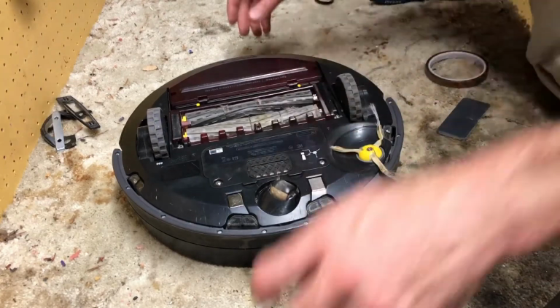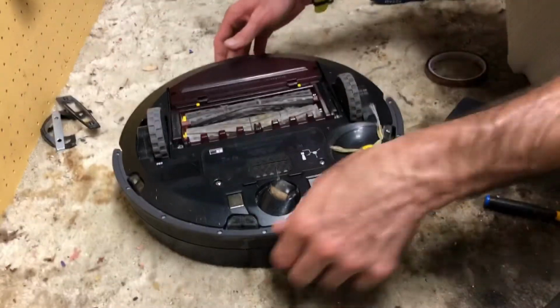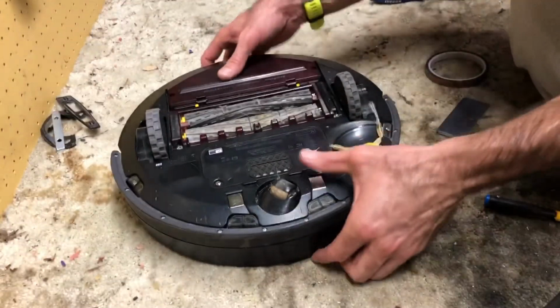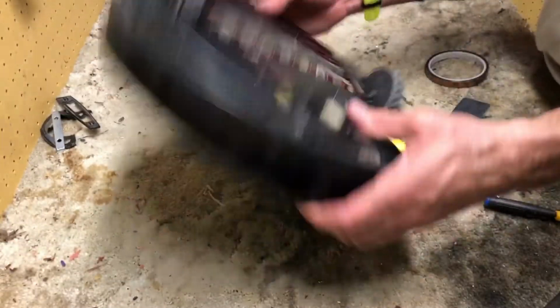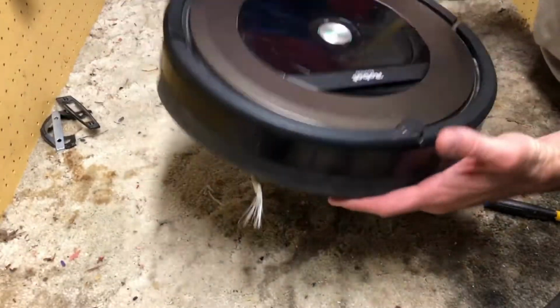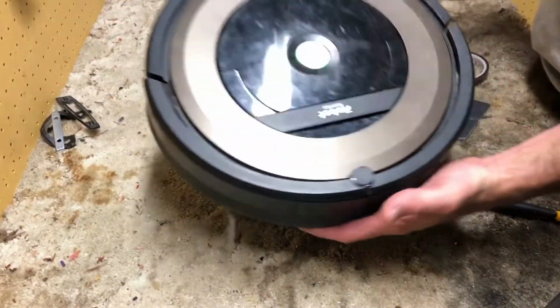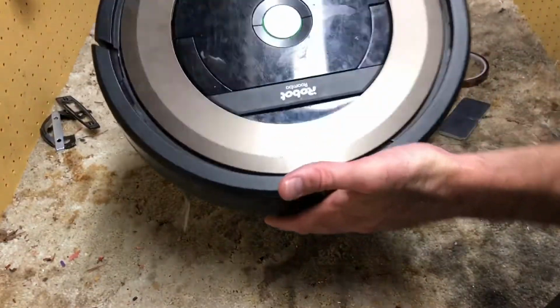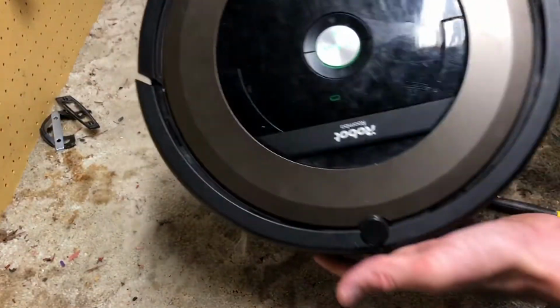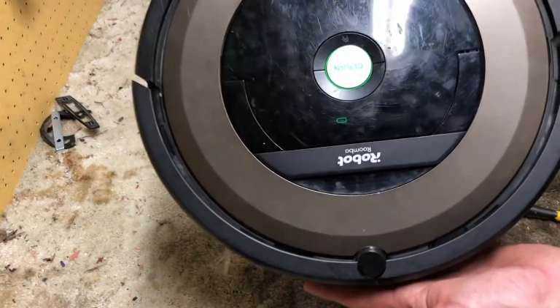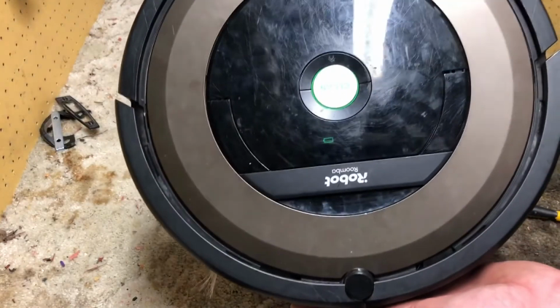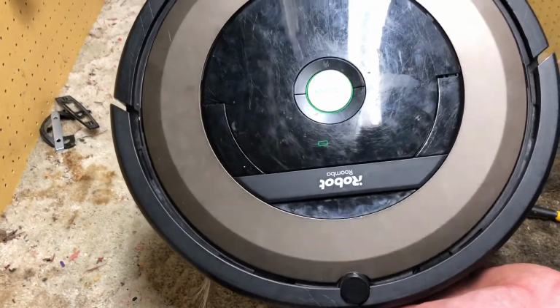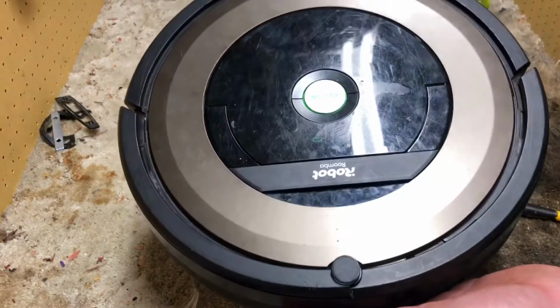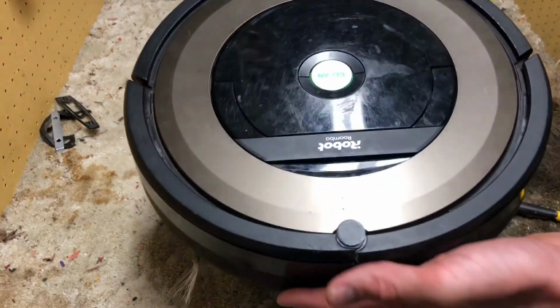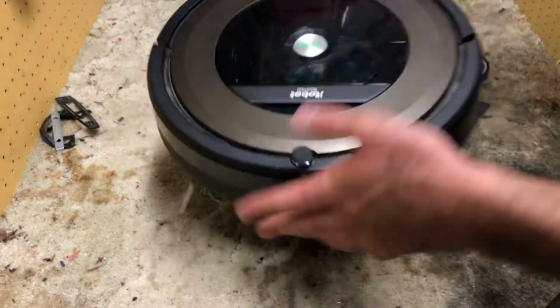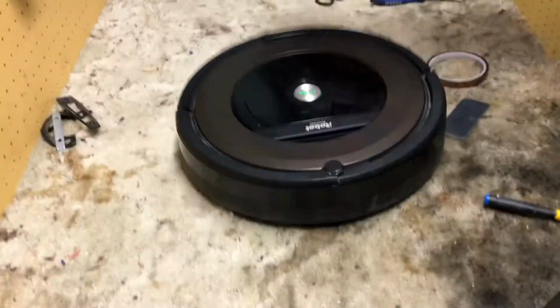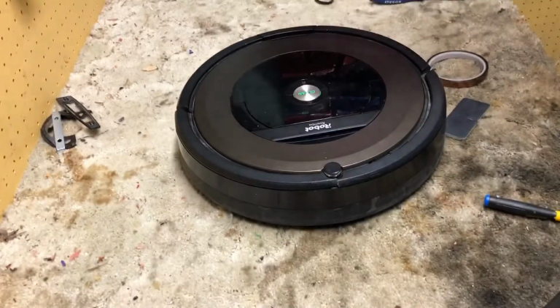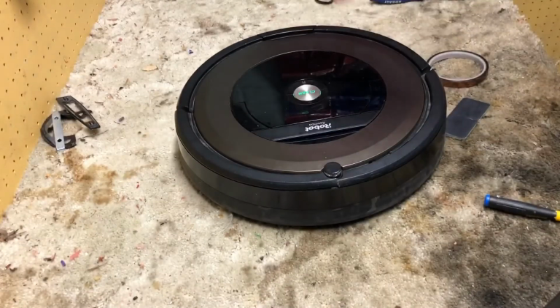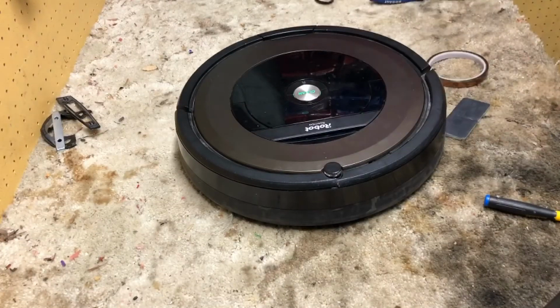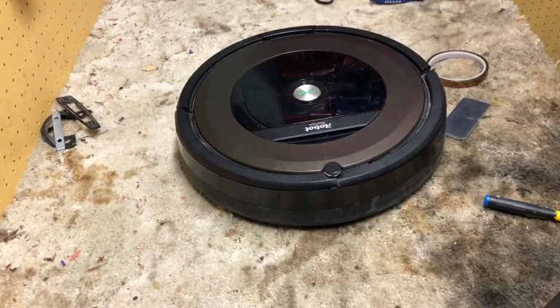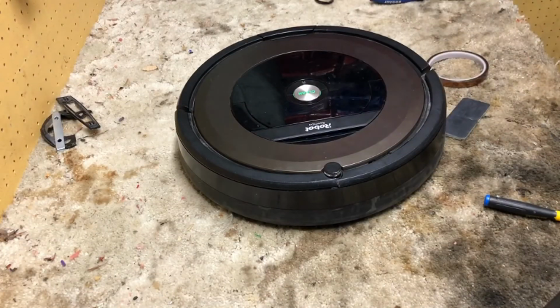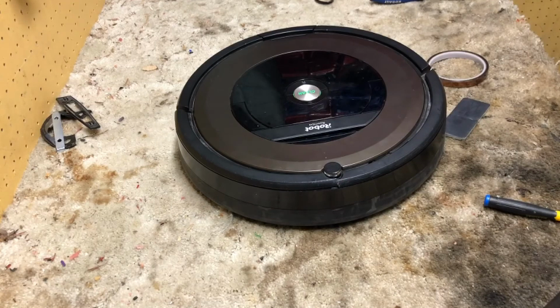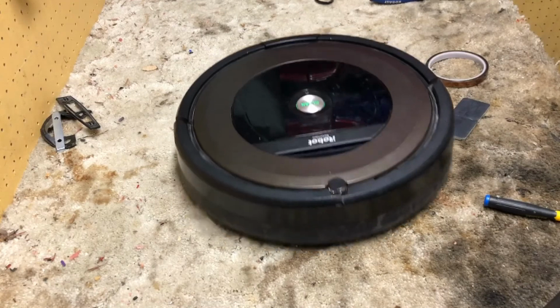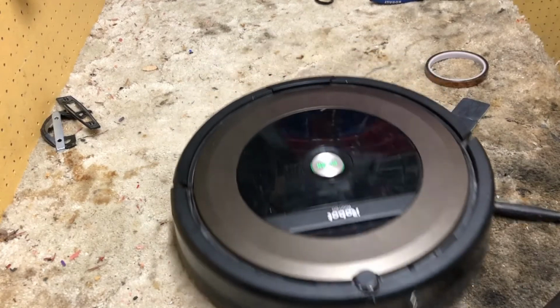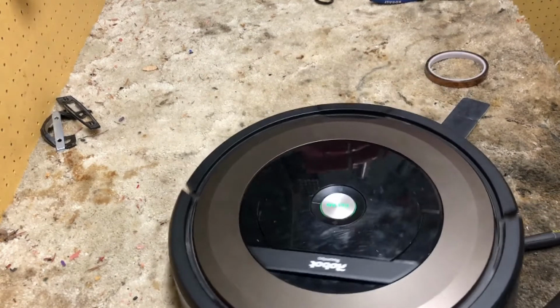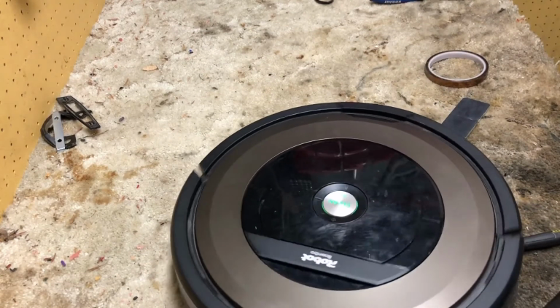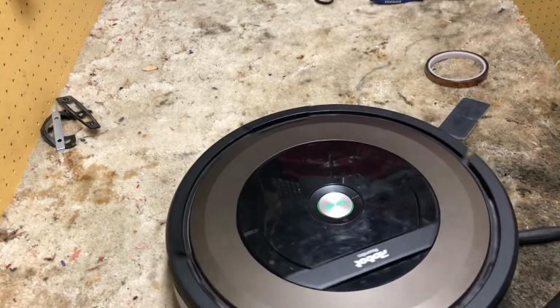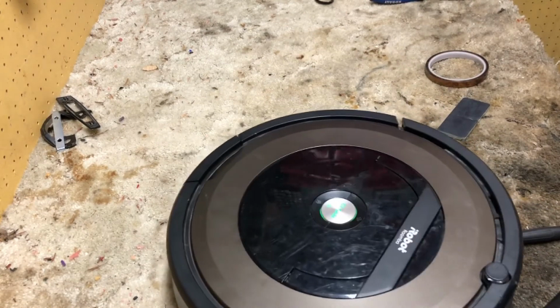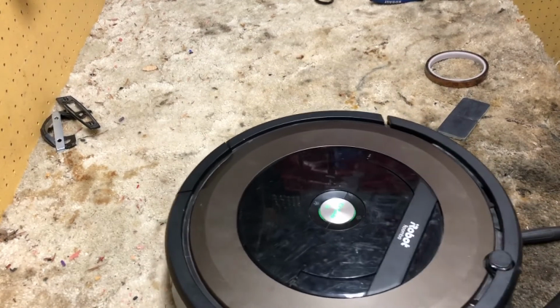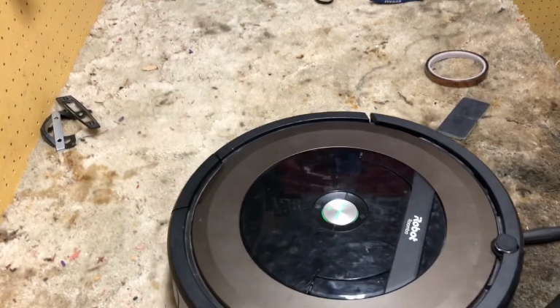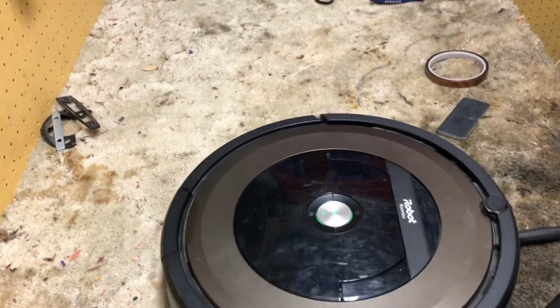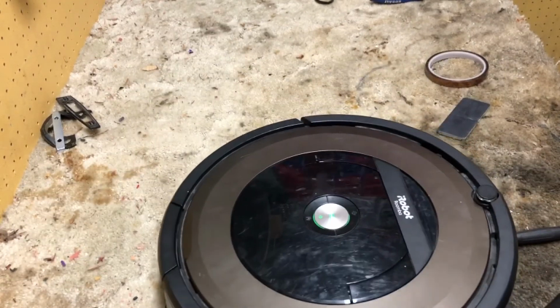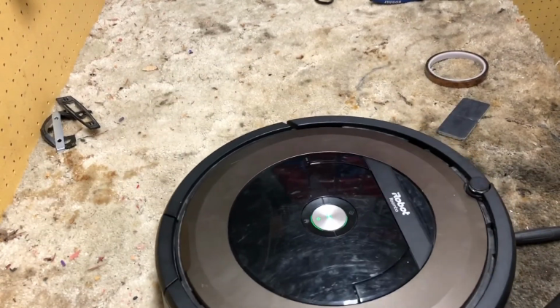As we say in the business — boom. There you go. Roomba's ready to rock. Thanks everybody for watching, we'll catch you next time. See ya.